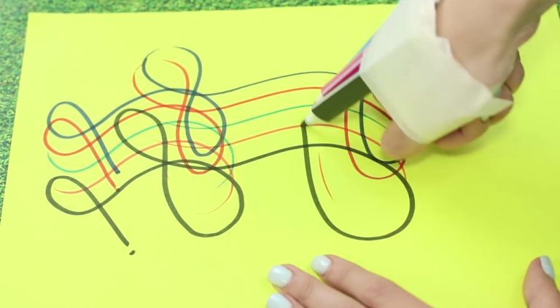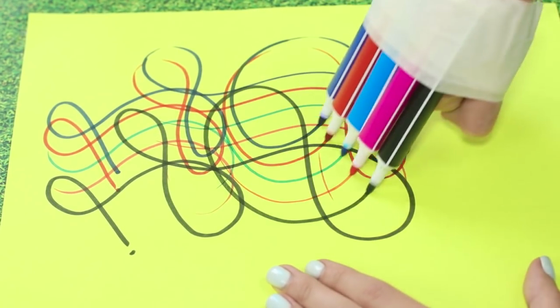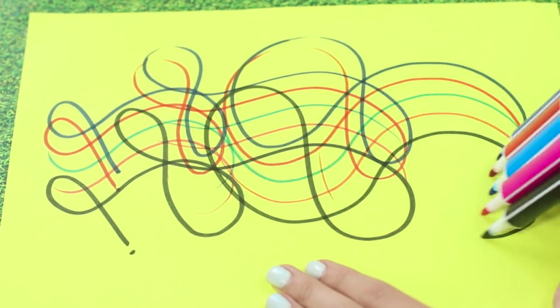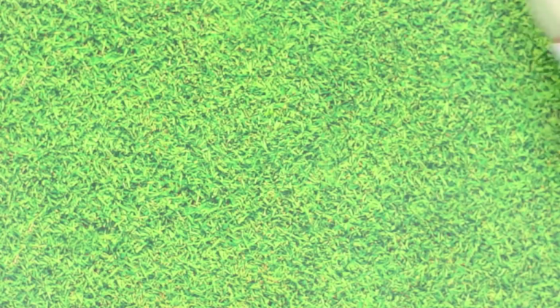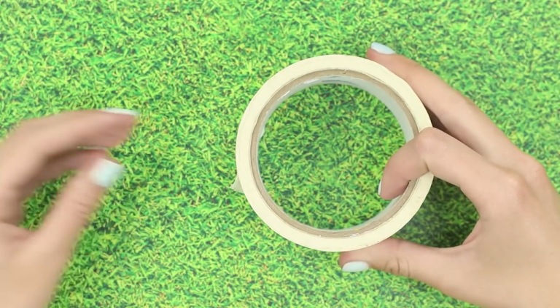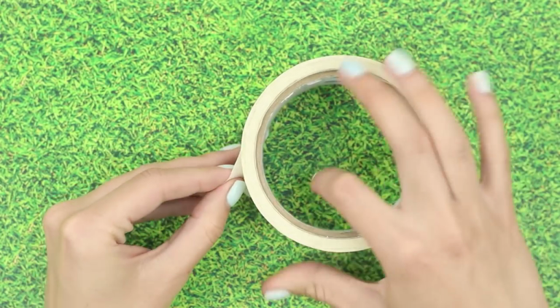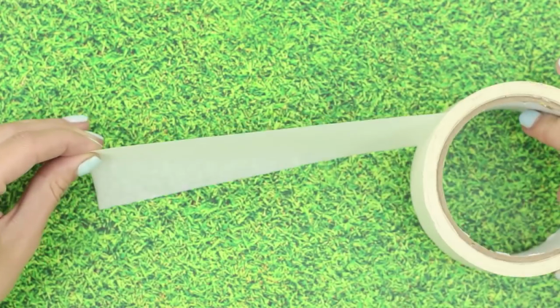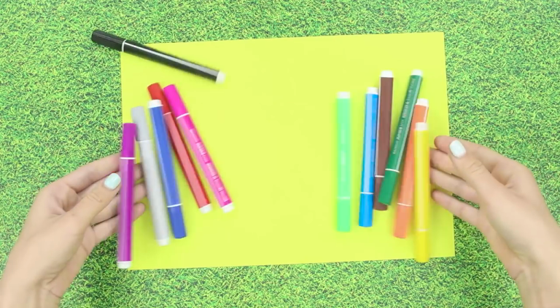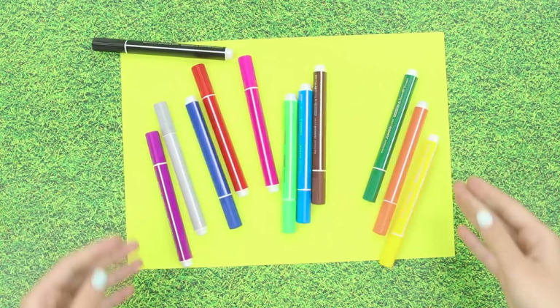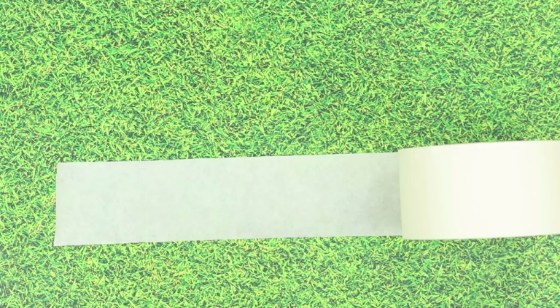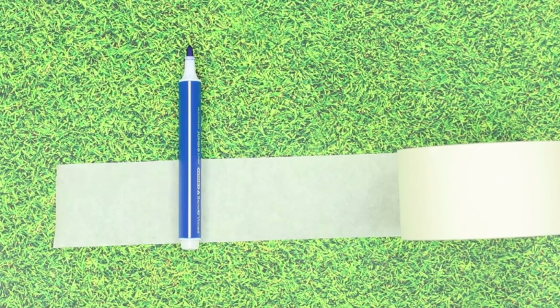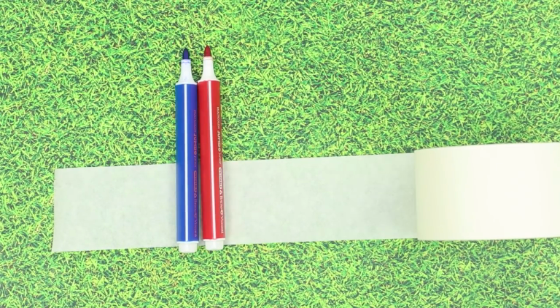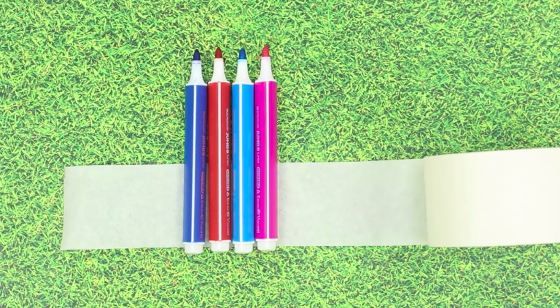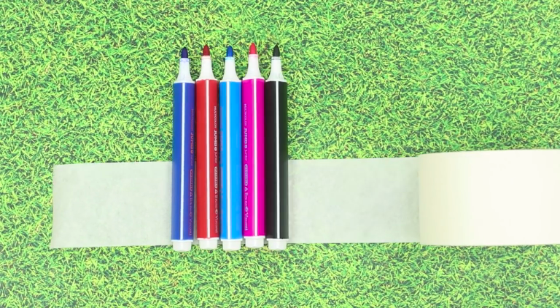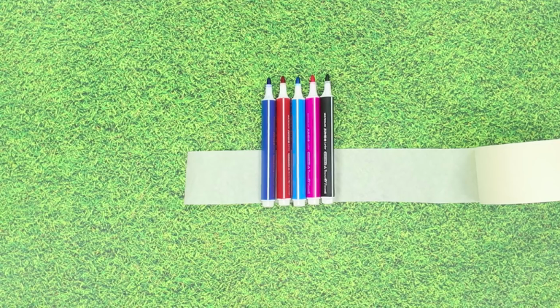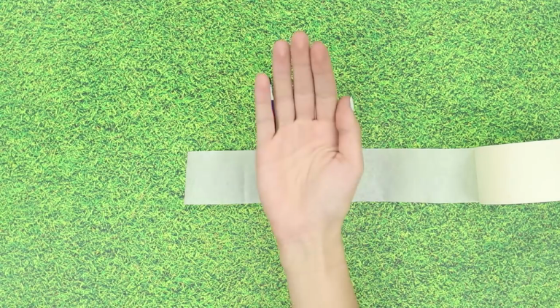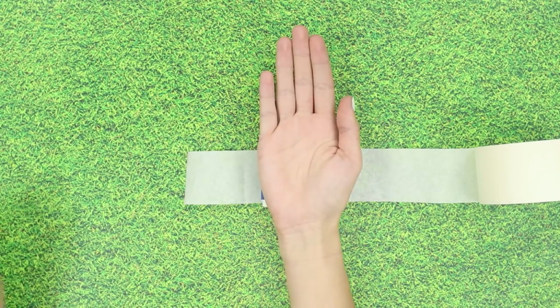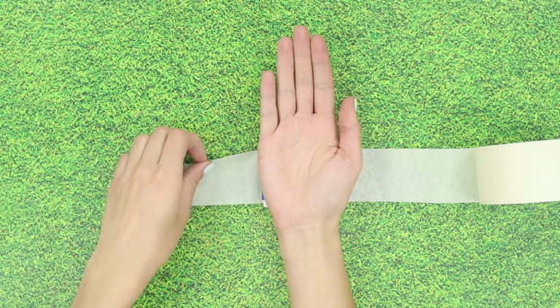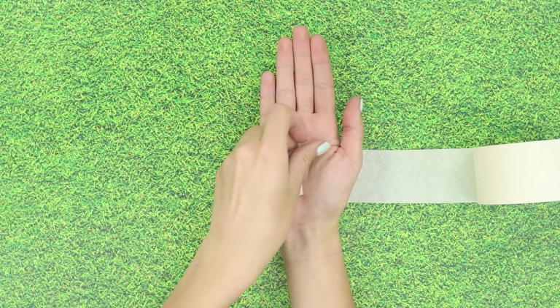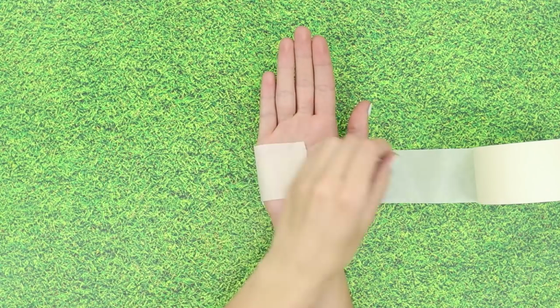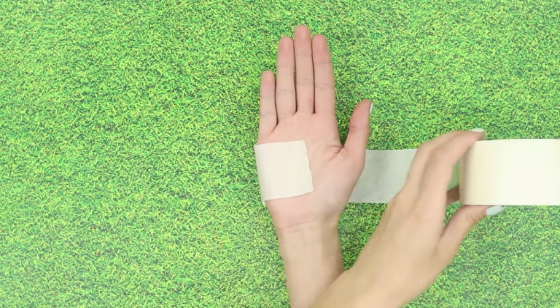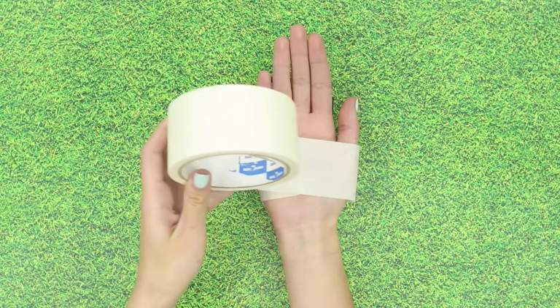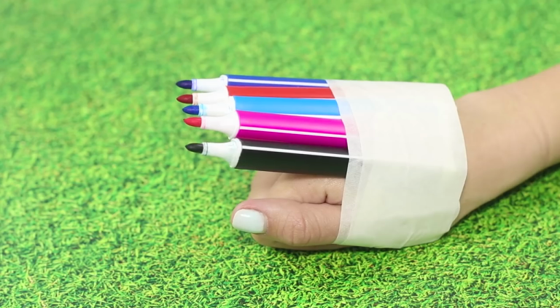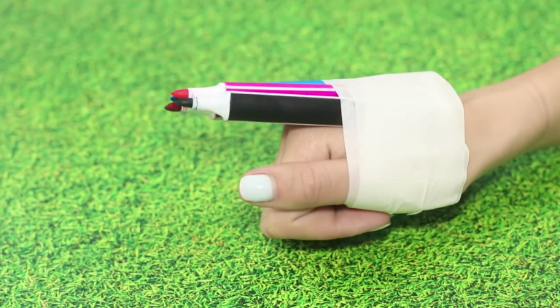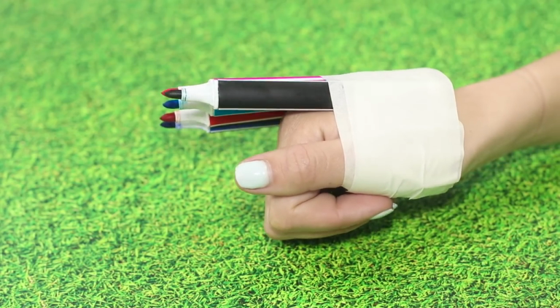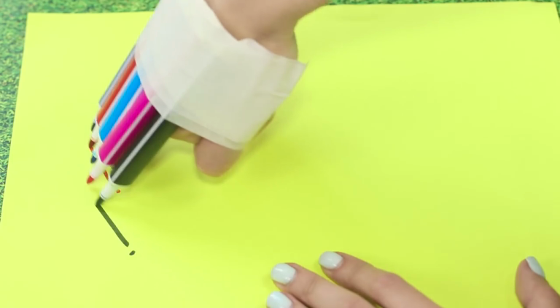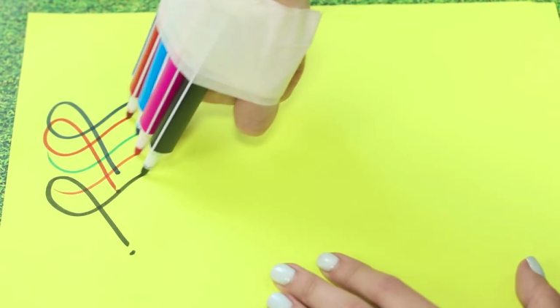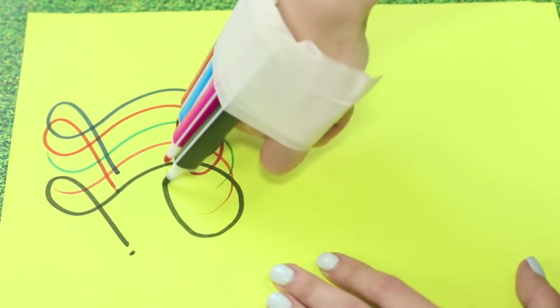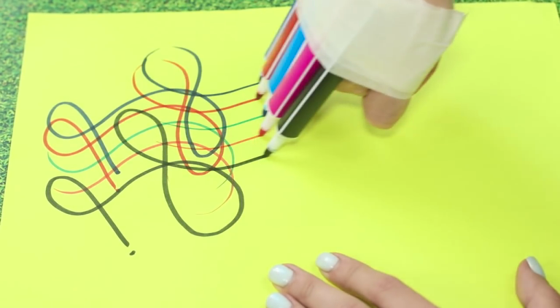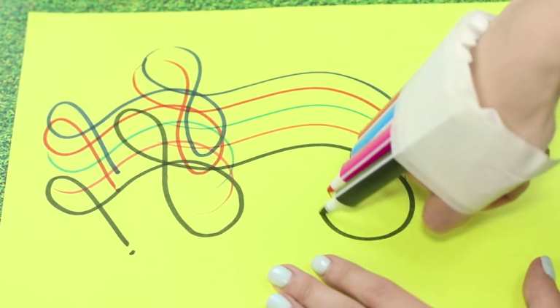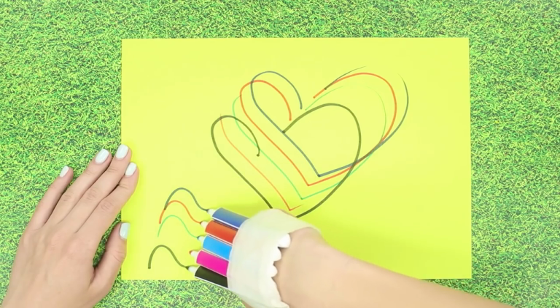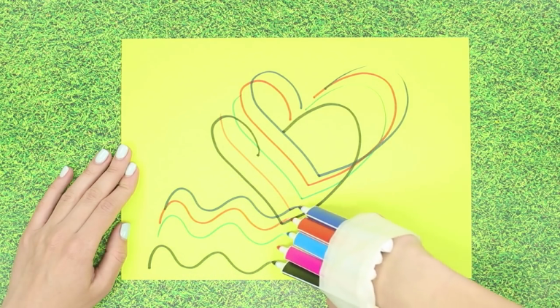You make five bands with one stroke. You are going to need wide scotch tape and markers. Put the markers on the scotch tape. Attach the tape on your hand. Now, with one wave of your hand, you can draw fanciful patterns.